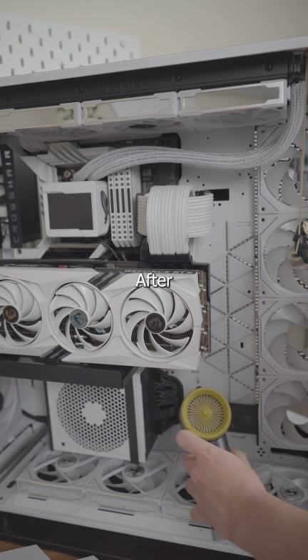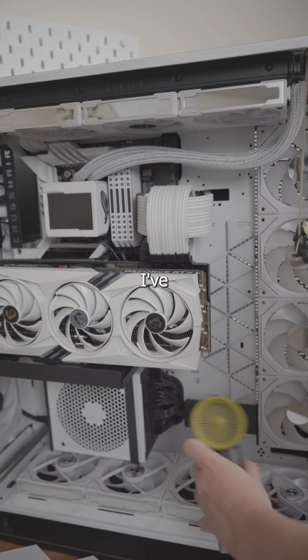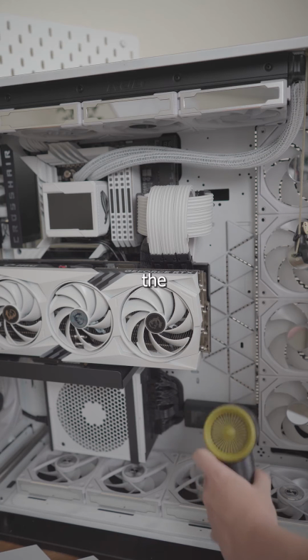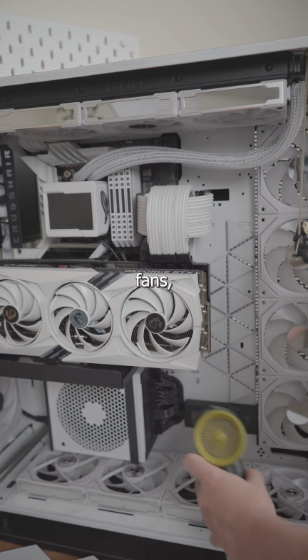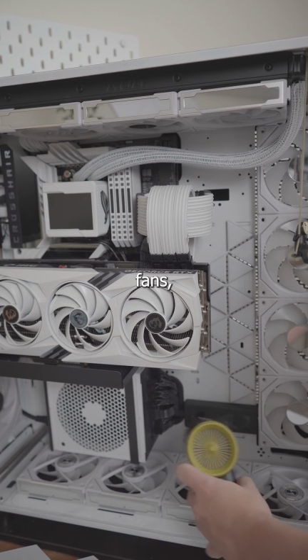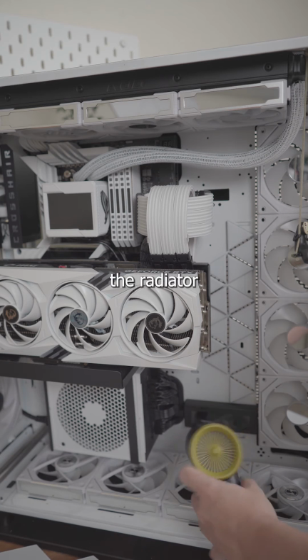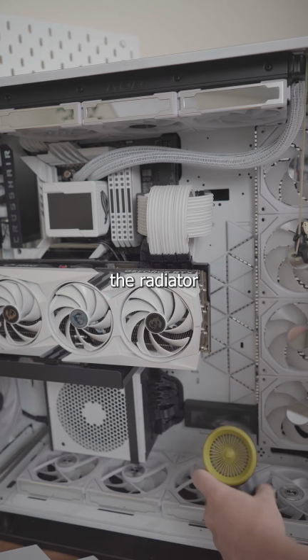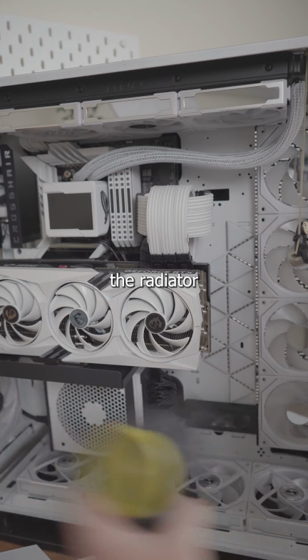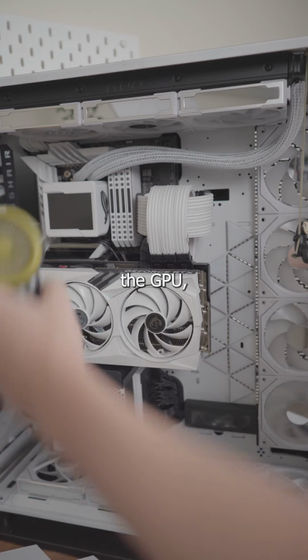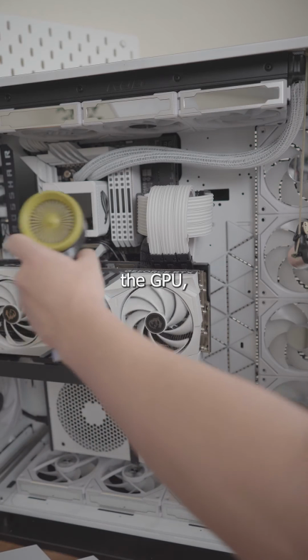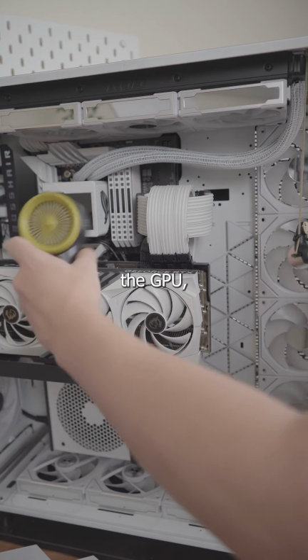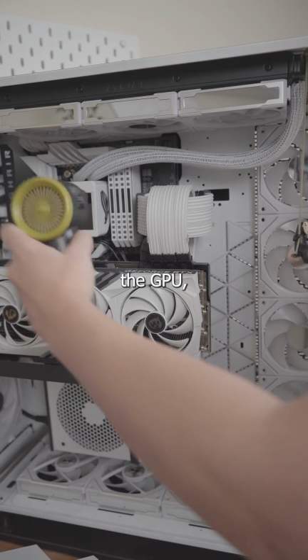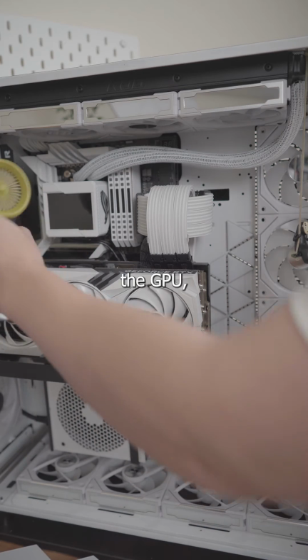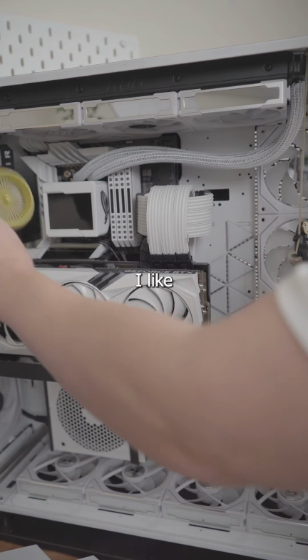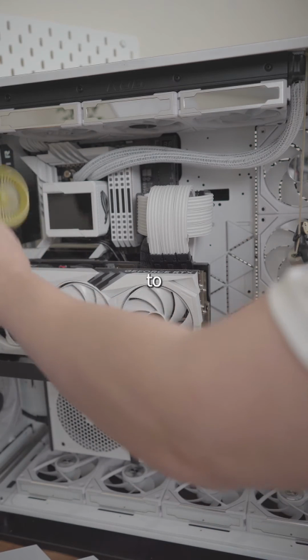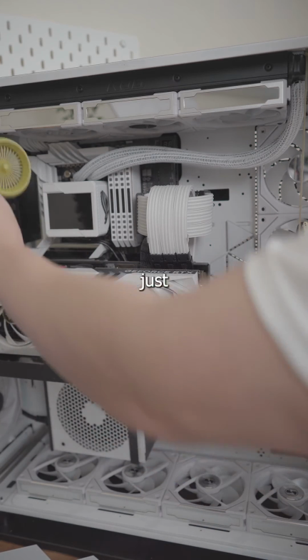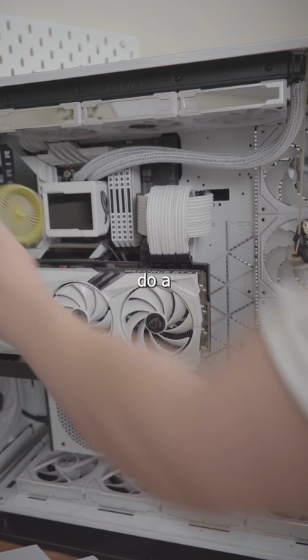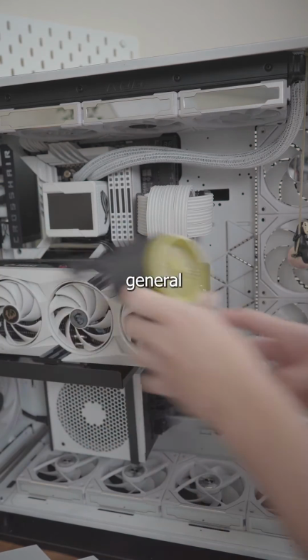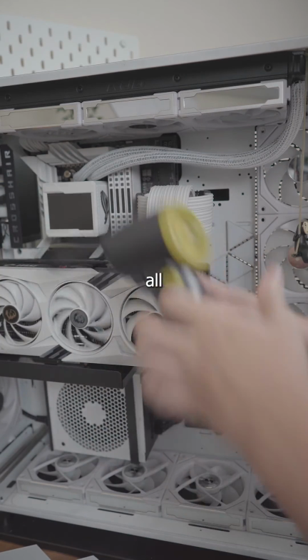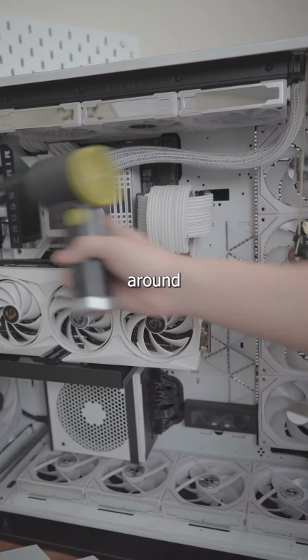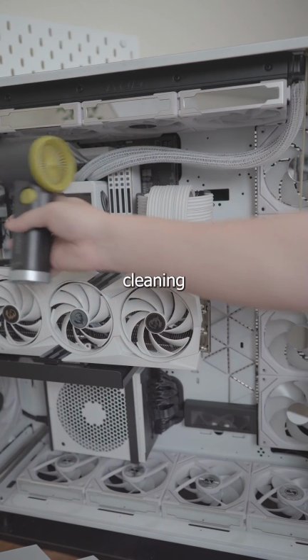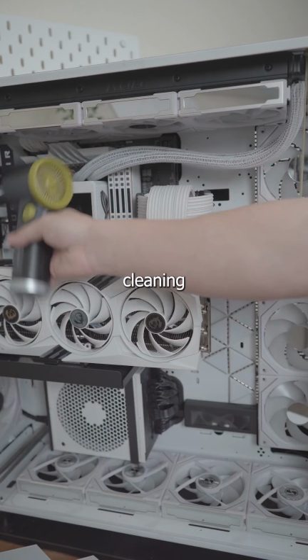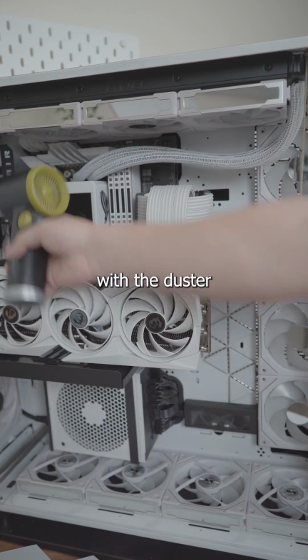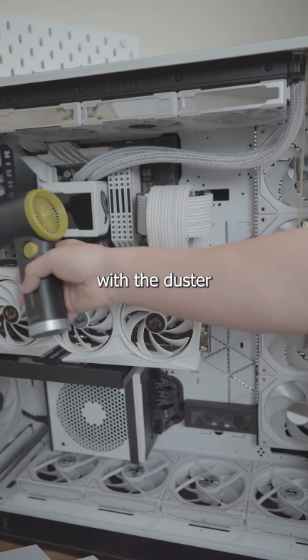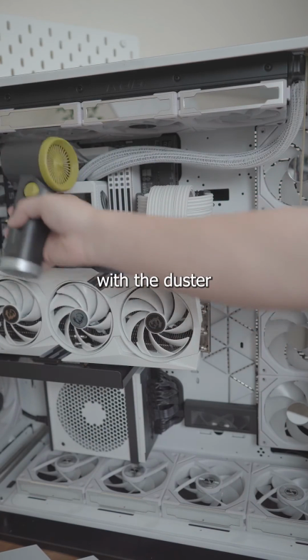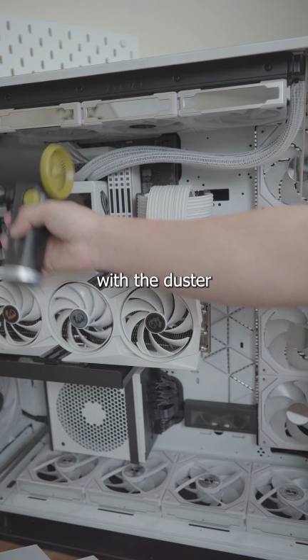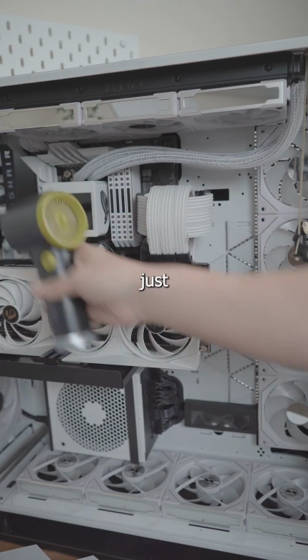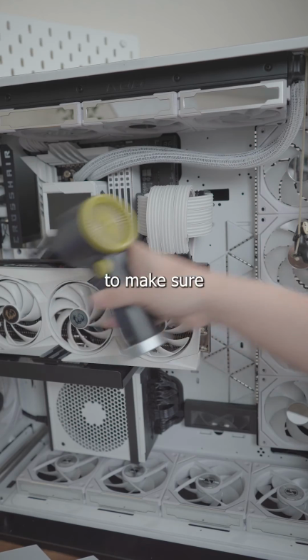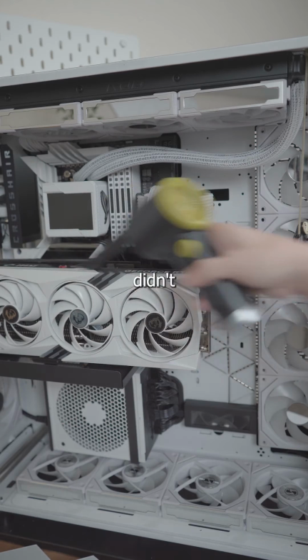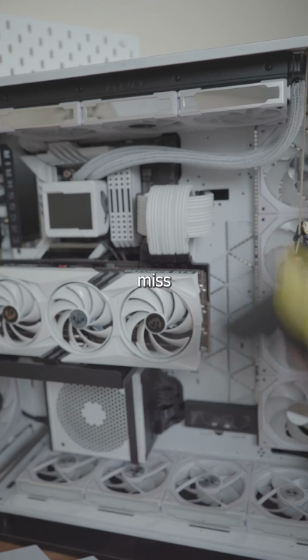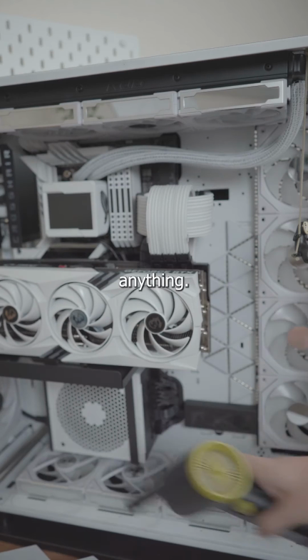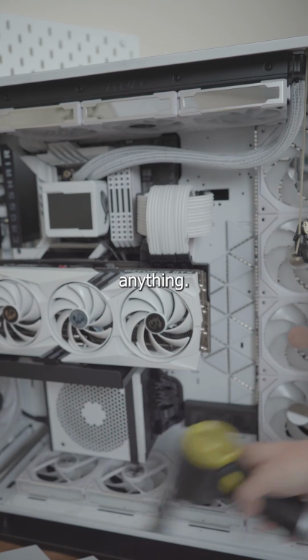After I've done the fans, the radiator, and the GPU, I like to do a general all-around cleaning with the duster just to make sure I didn't miss anything.